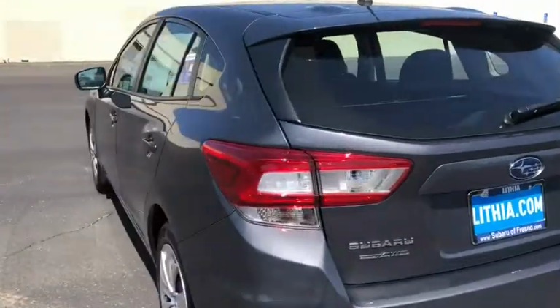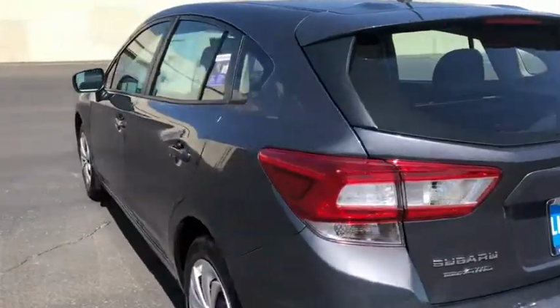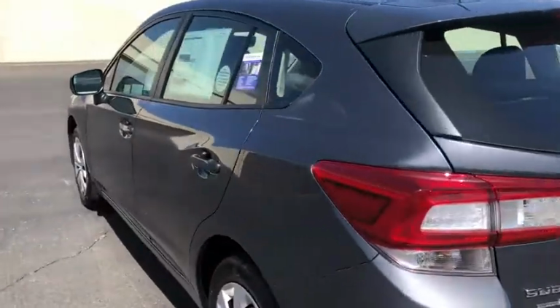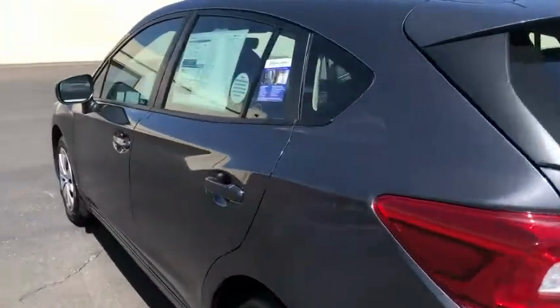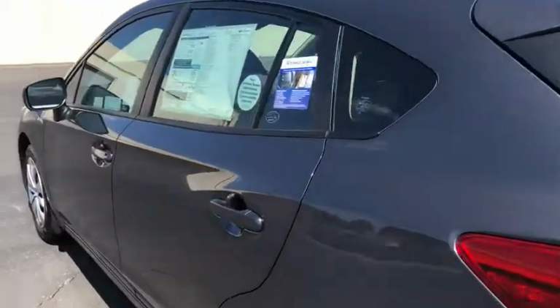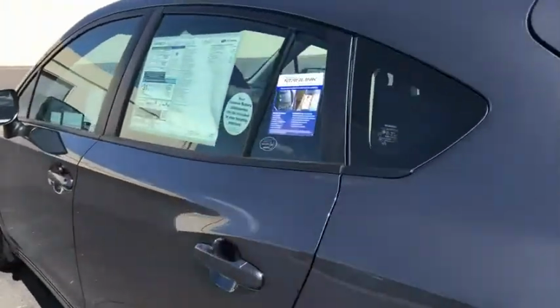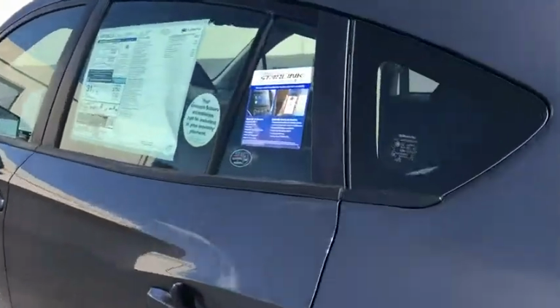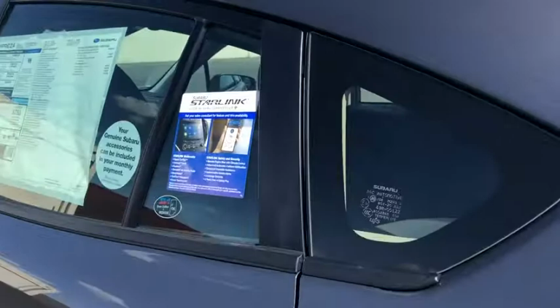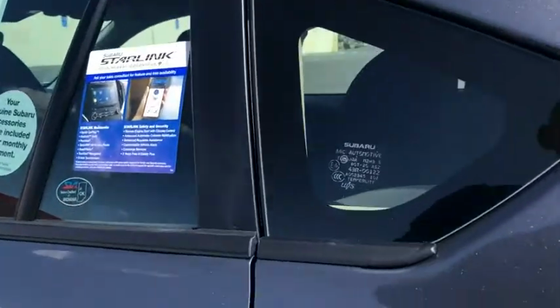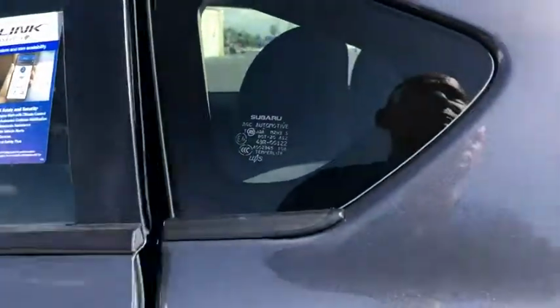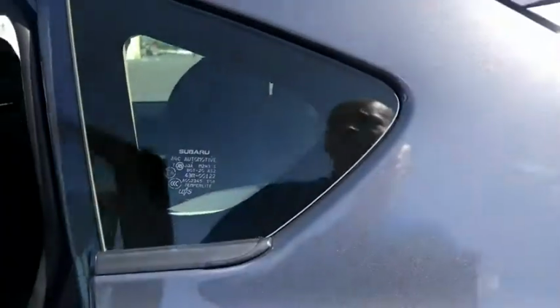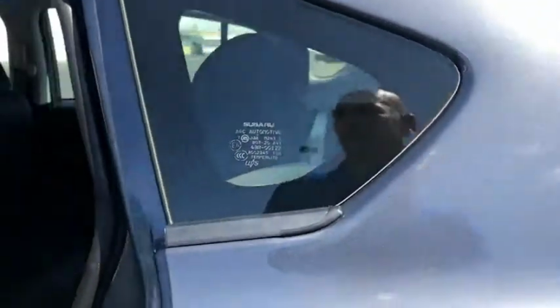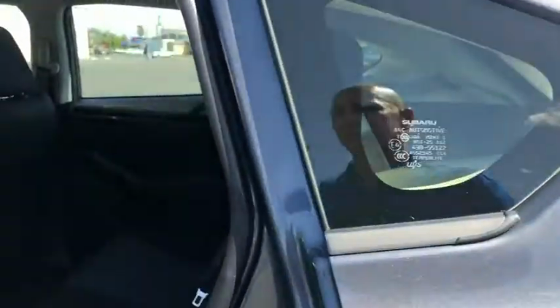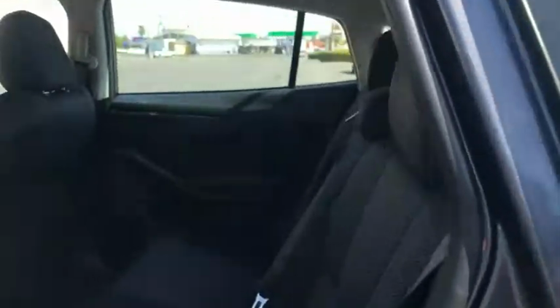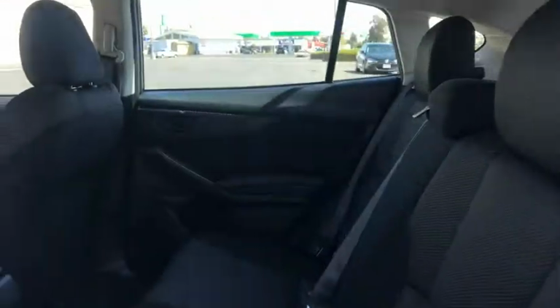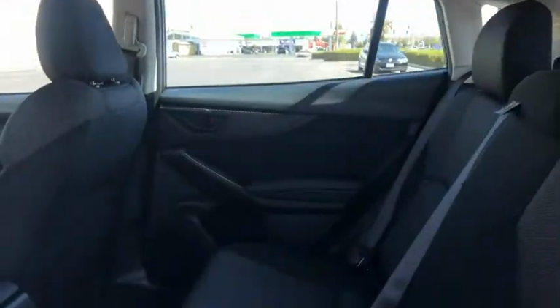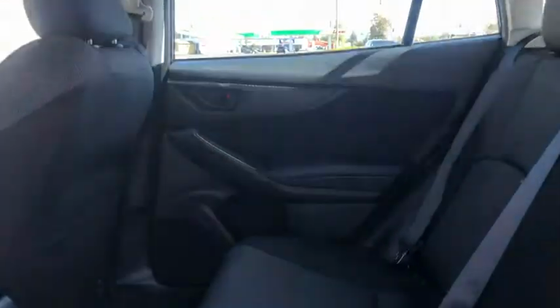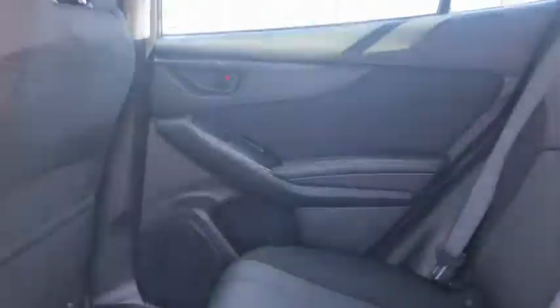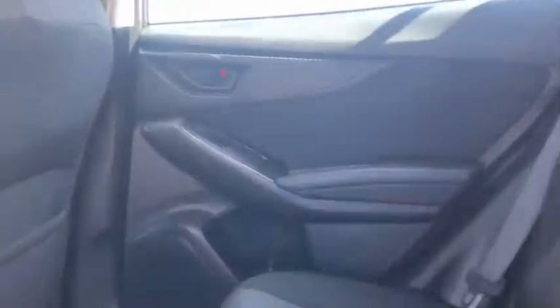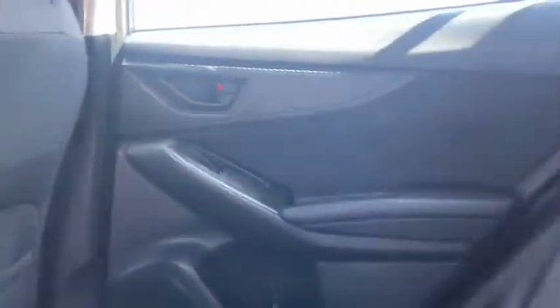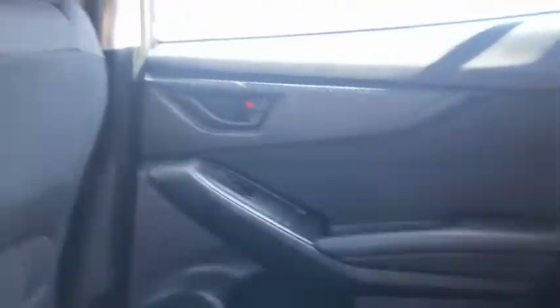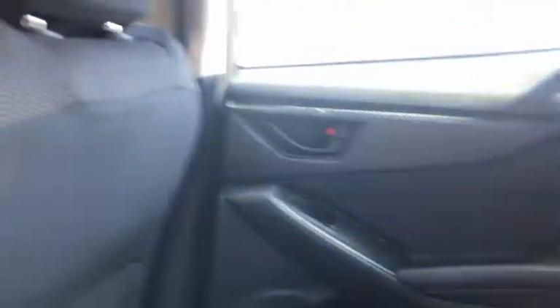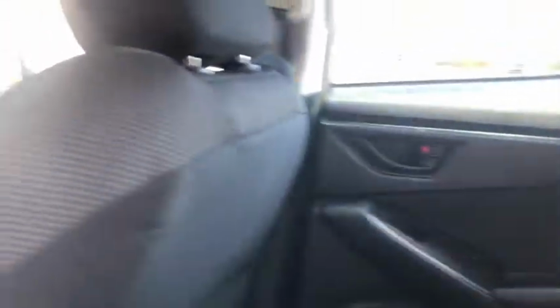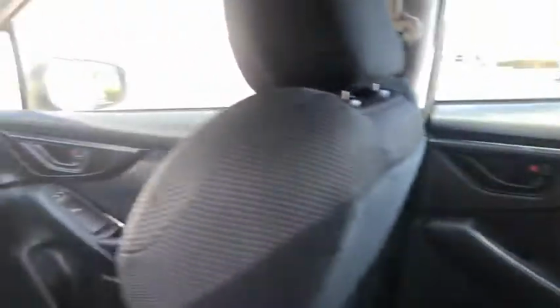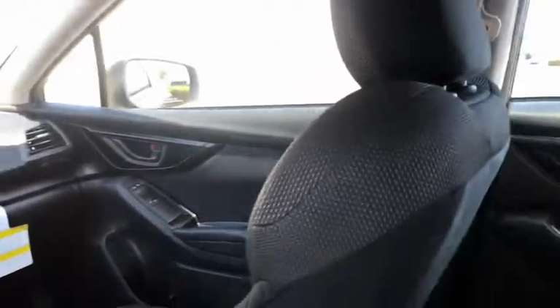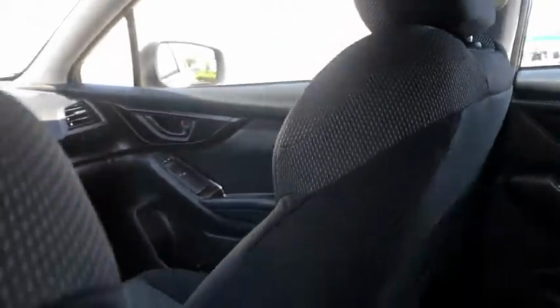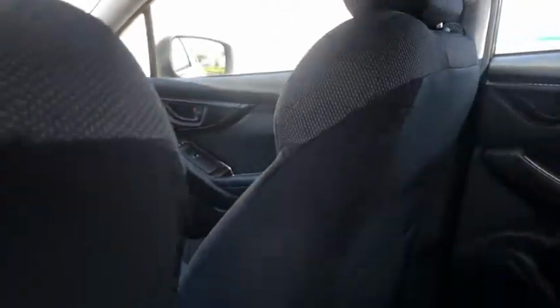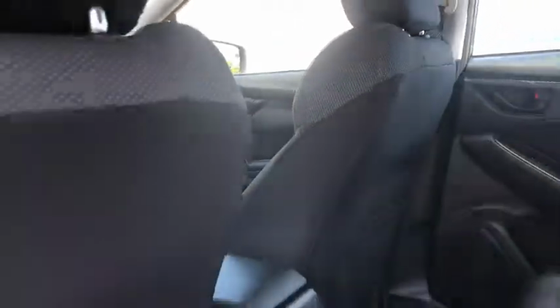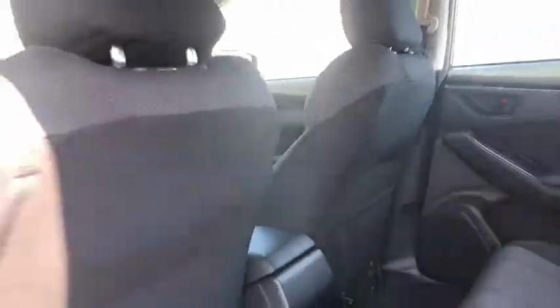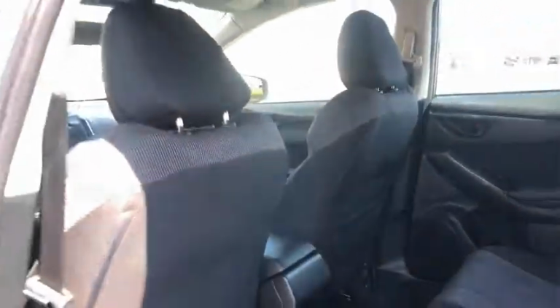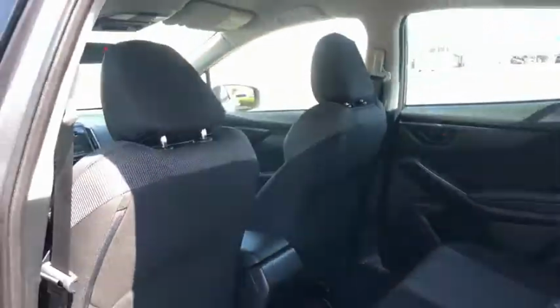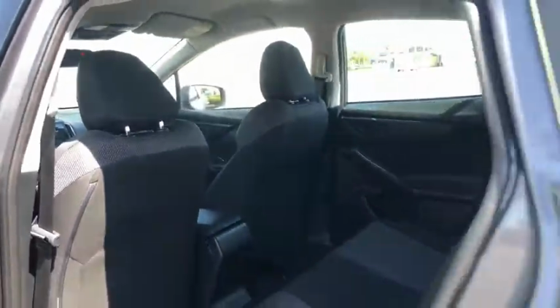Backup camera, keyless entry, all-wheel drive, power steering, adjustable steering wheel, four-wheel disc brakes, front floor mats, ABS four-wheel, cruise control.